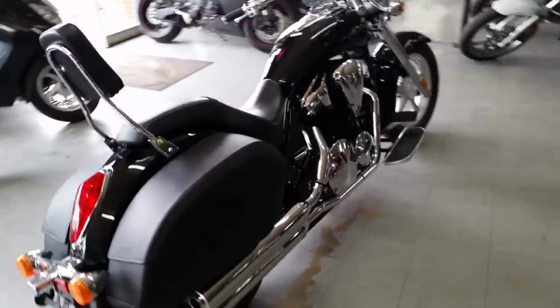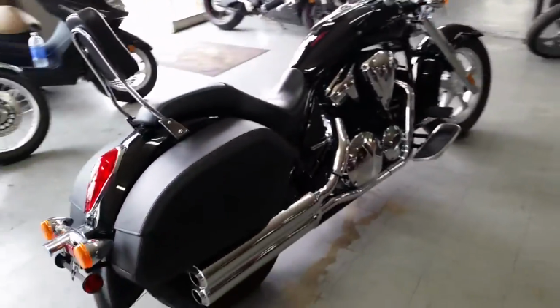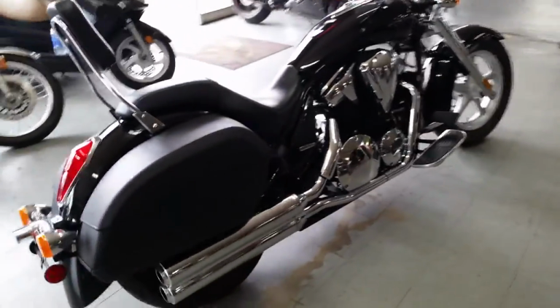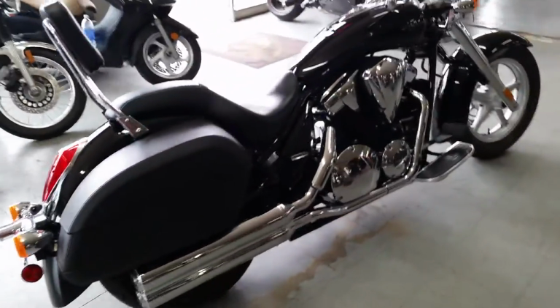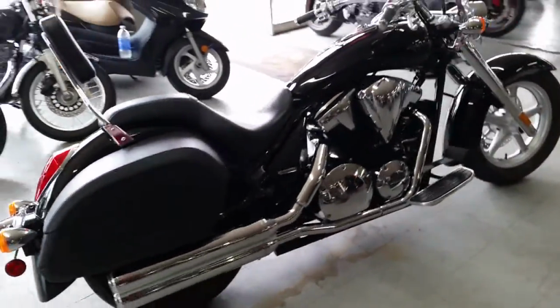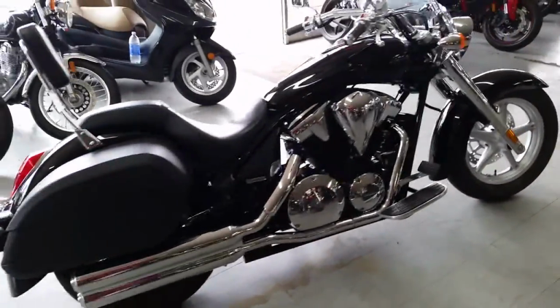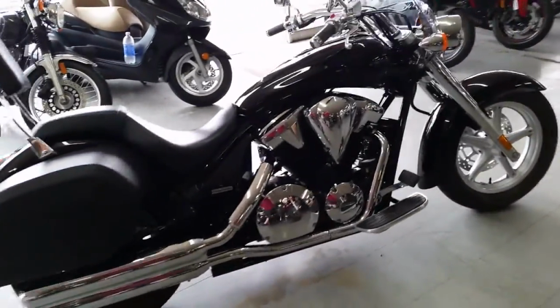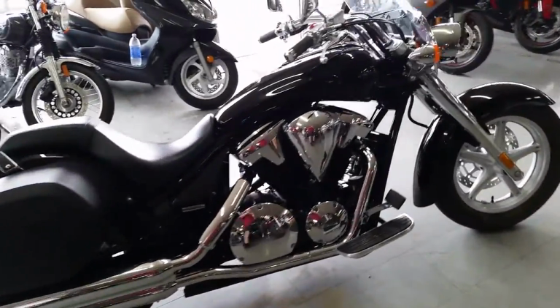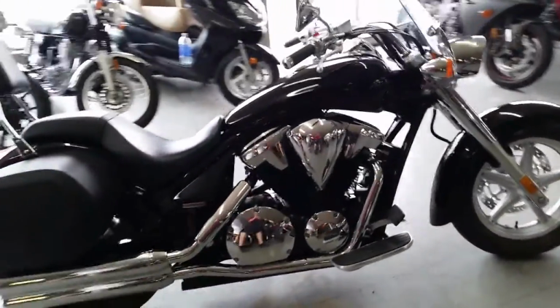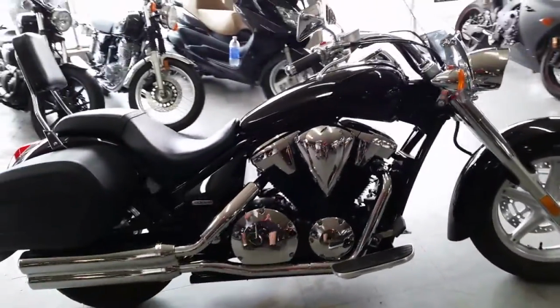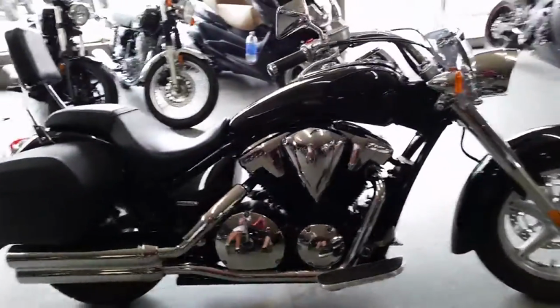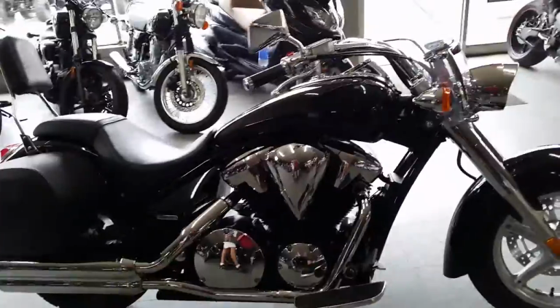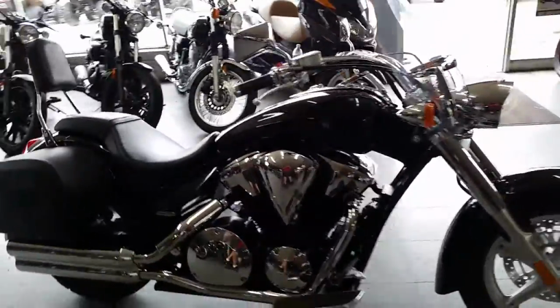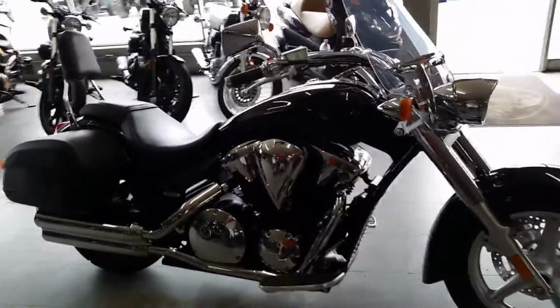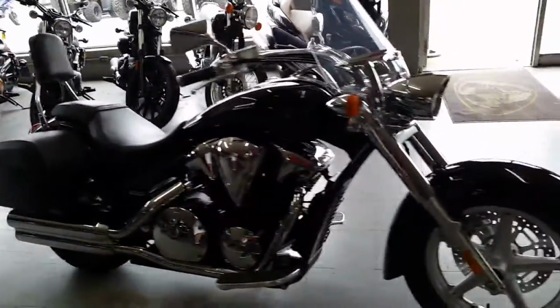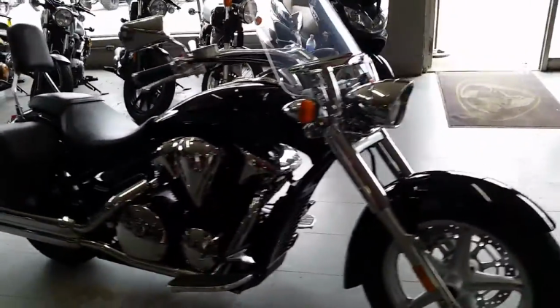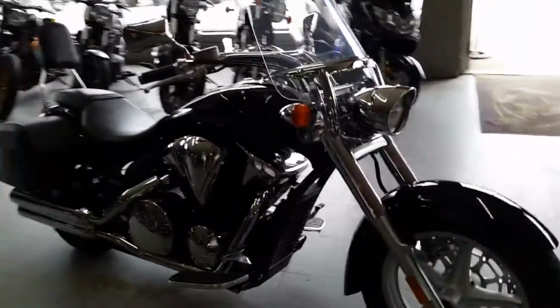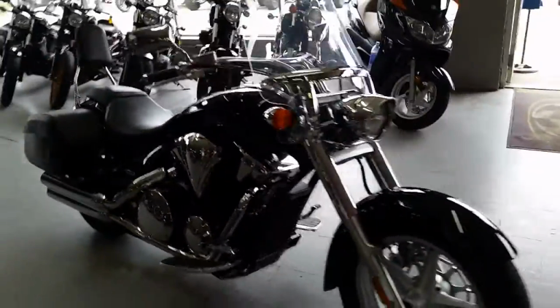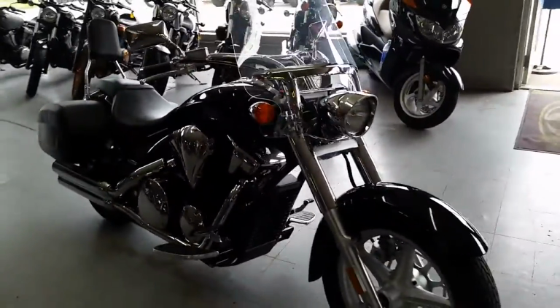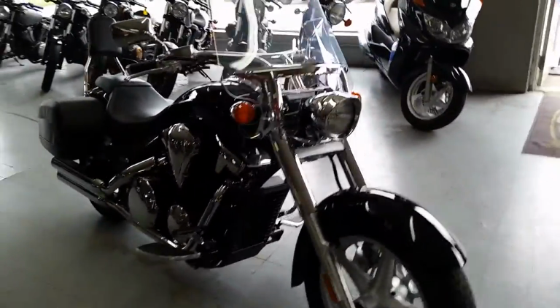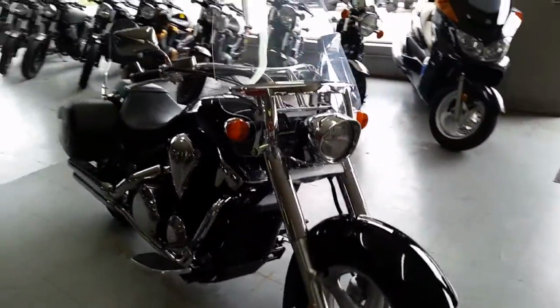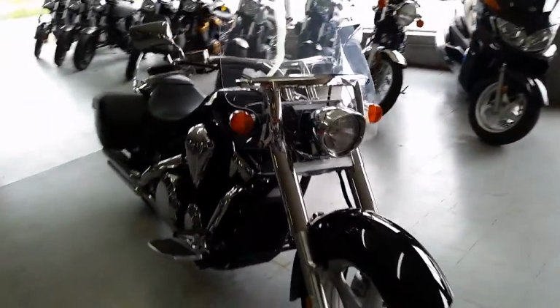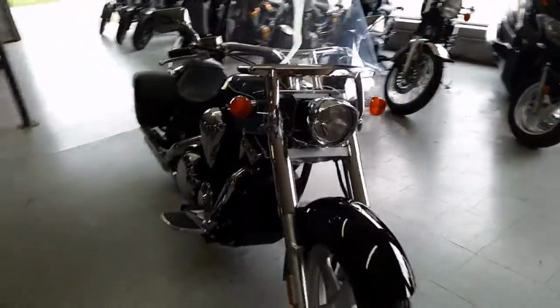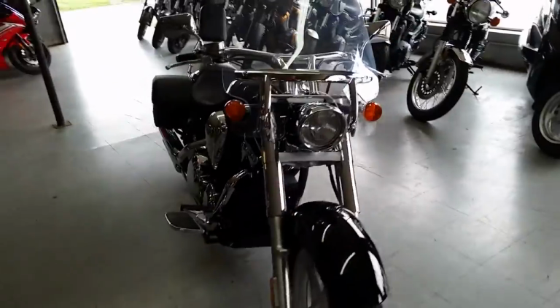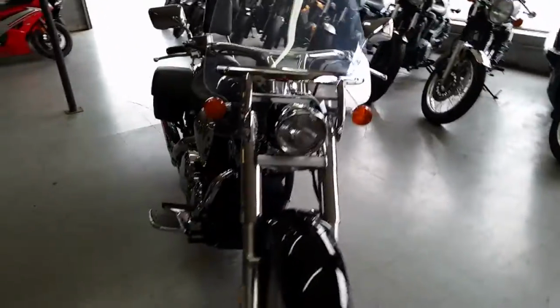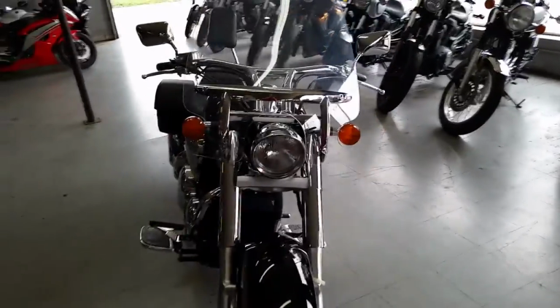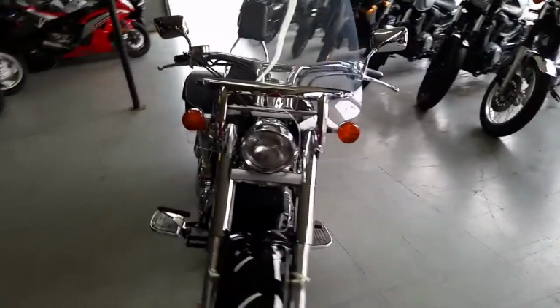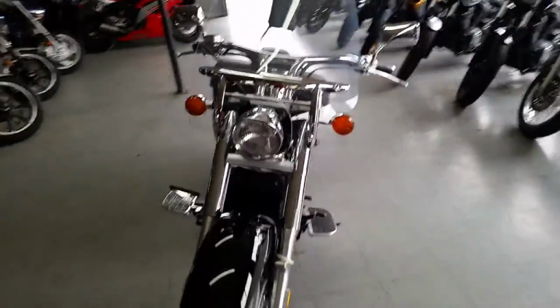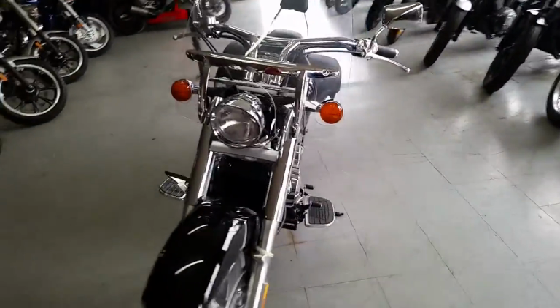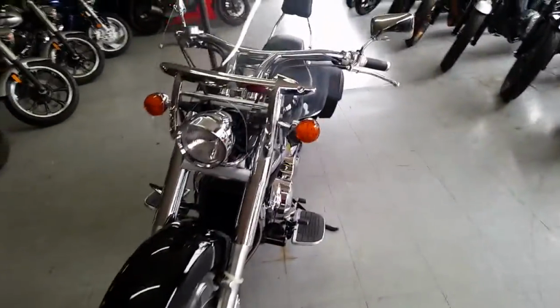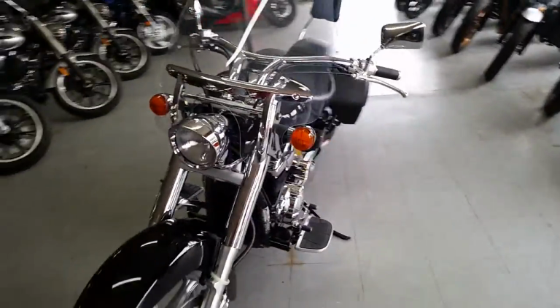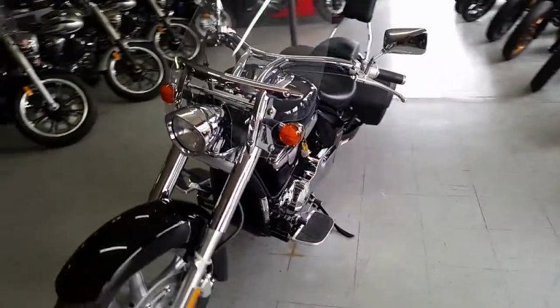It includes a one-year warranty. Why buy a new one when you can save thousands? Only $159 a month. Come check us out at ApprovalPowerSports.com.